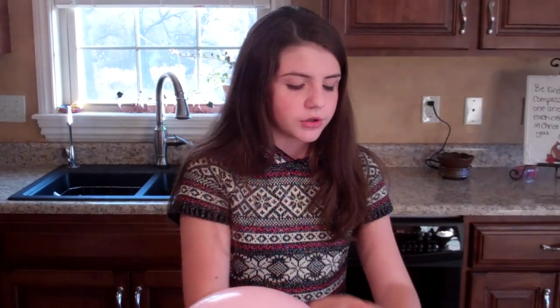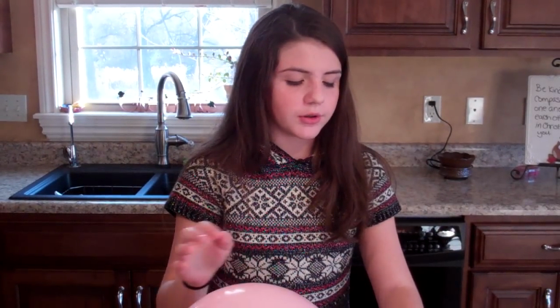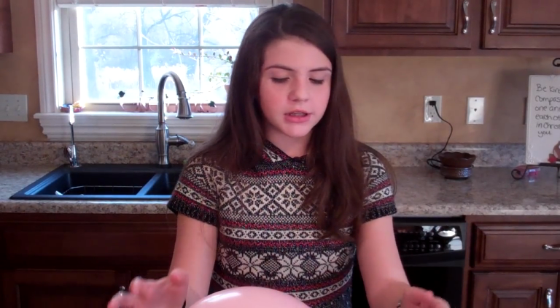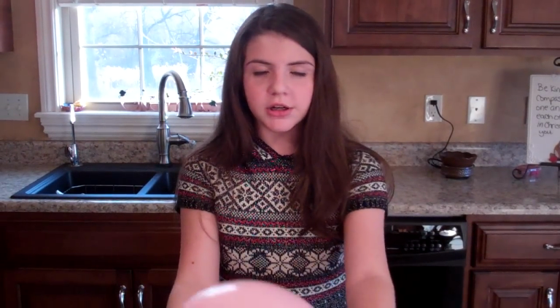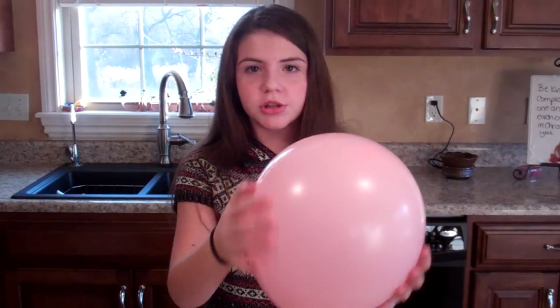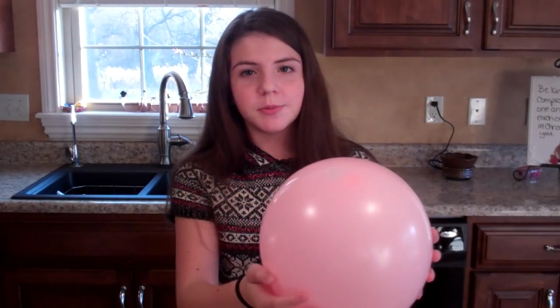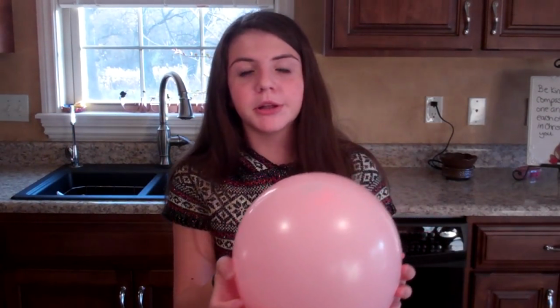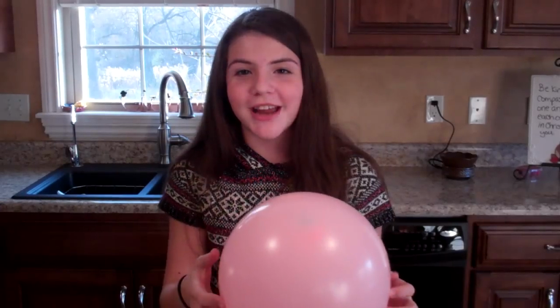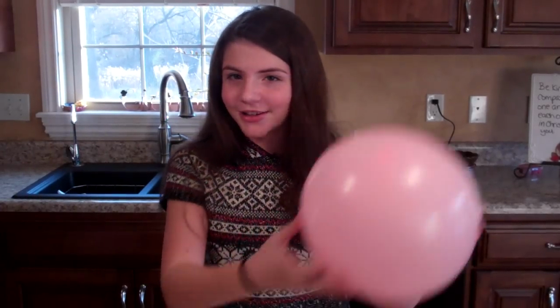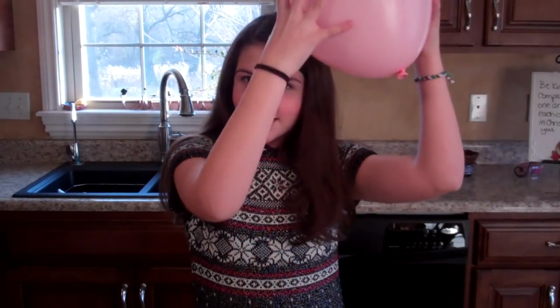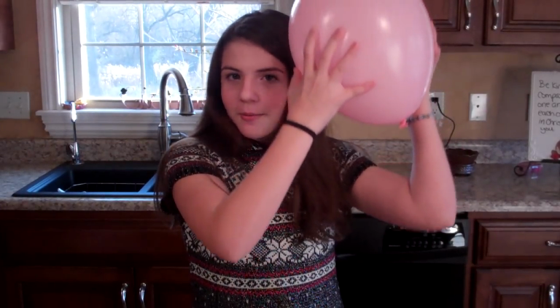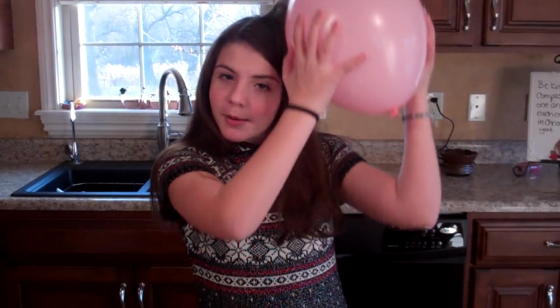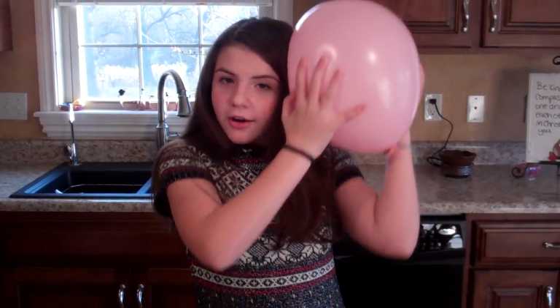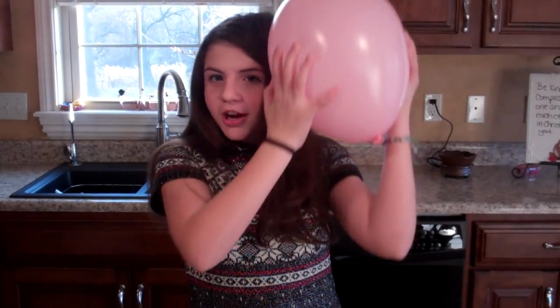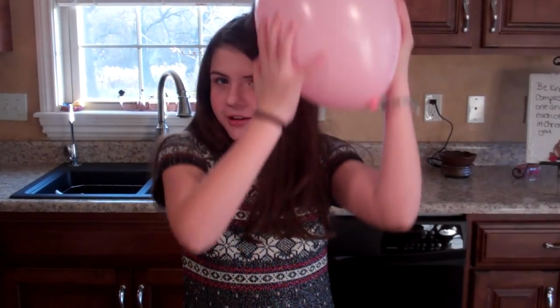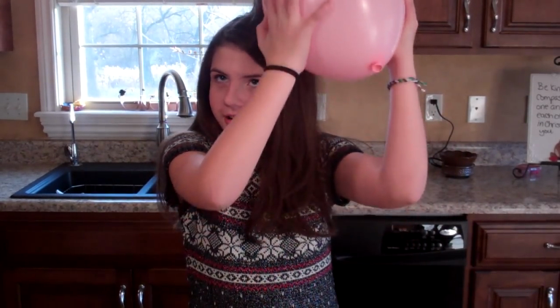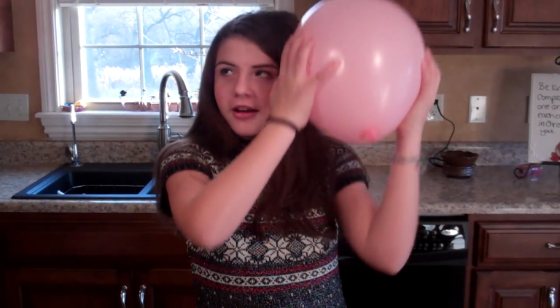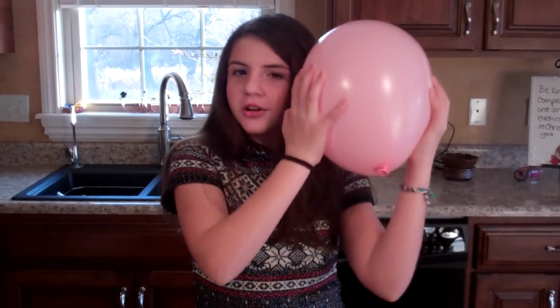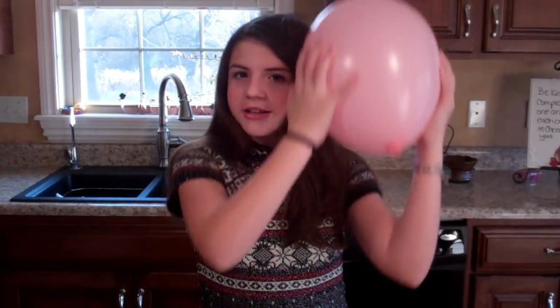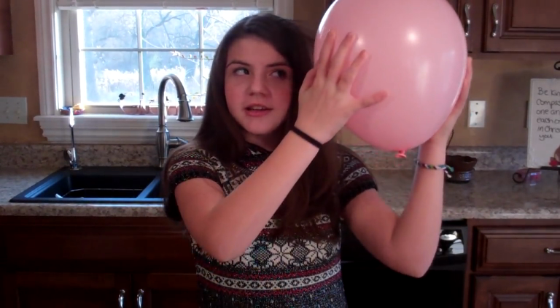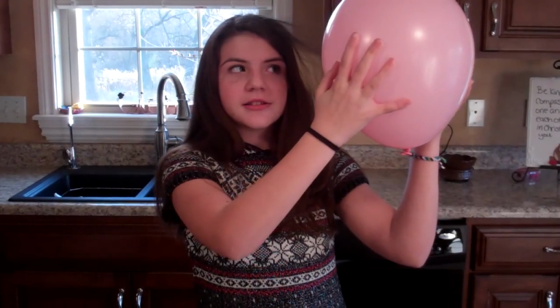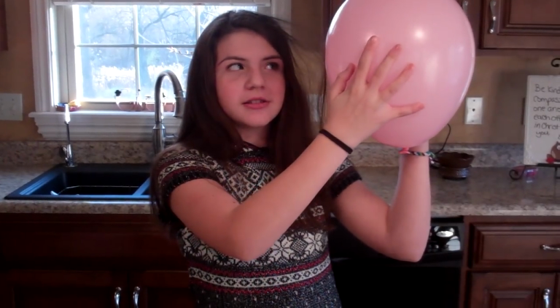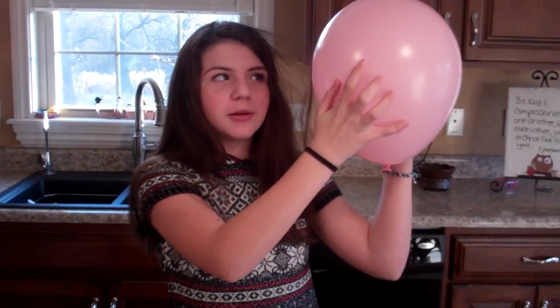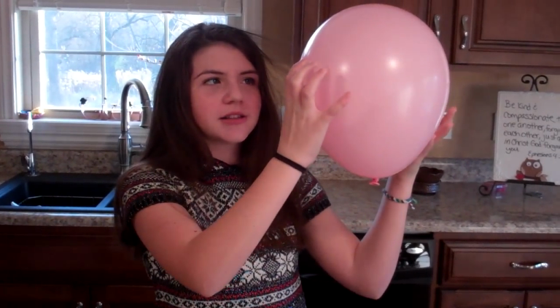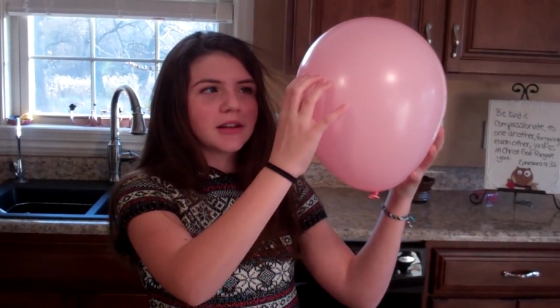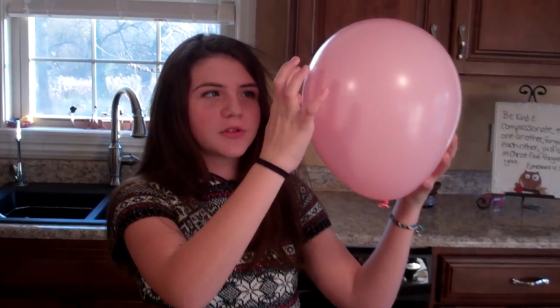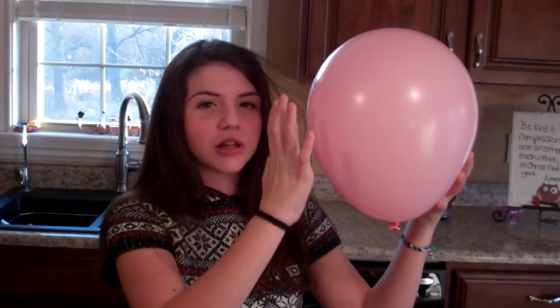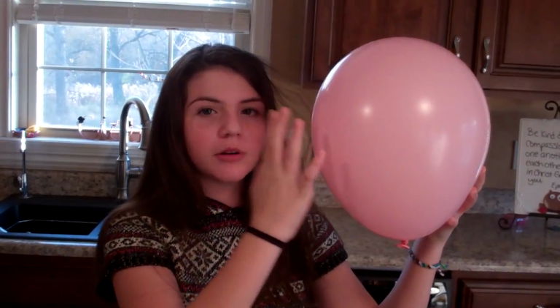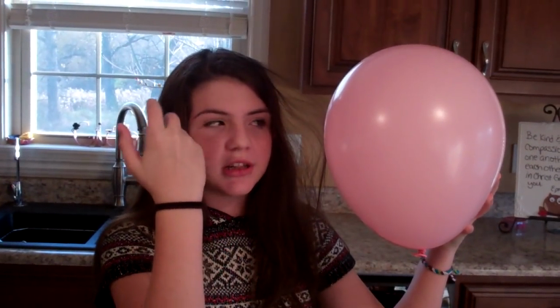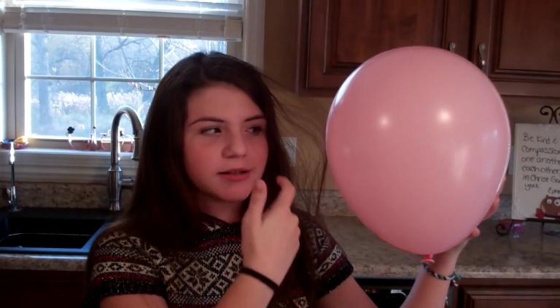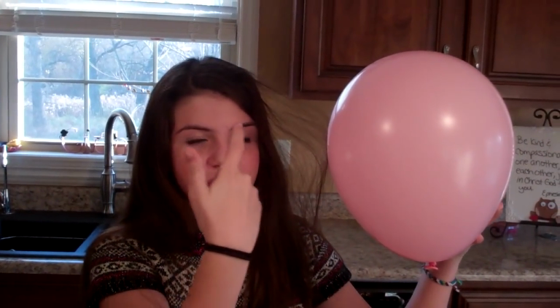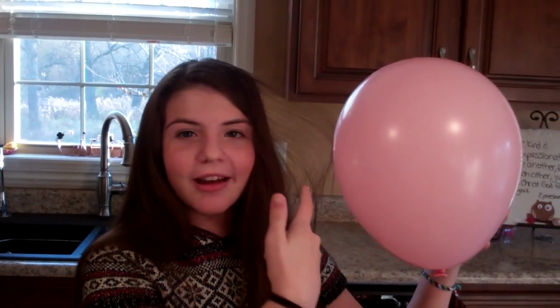The first thing you're going to do is charge up your balloon with static electricity by rubbing it on your head. You can already see the negative charges on the balloon attracting the positive charges in my hair.